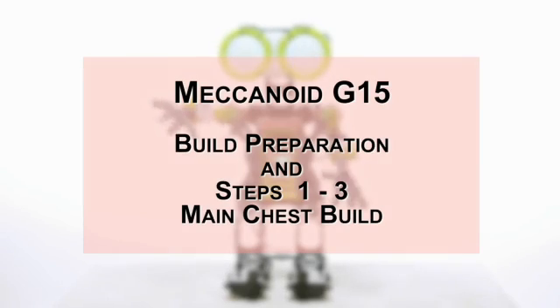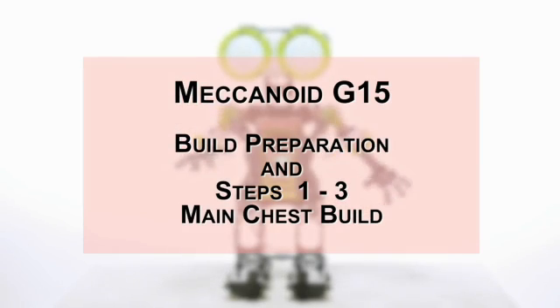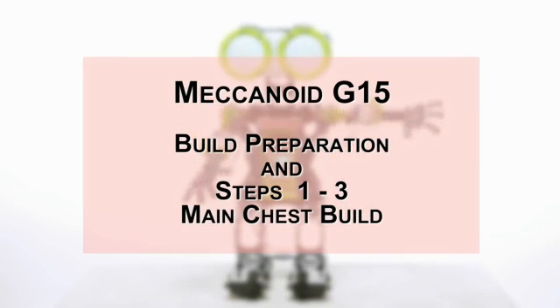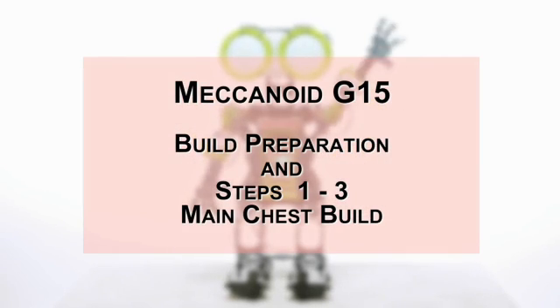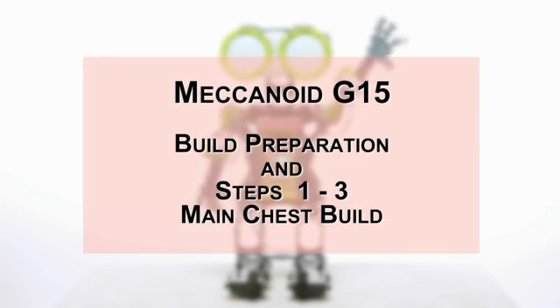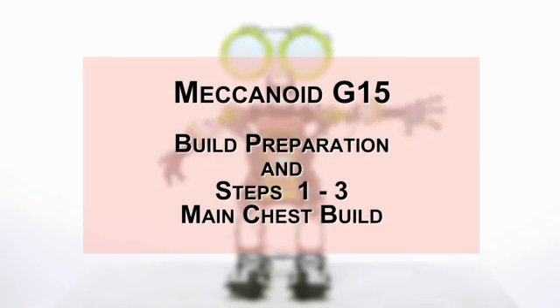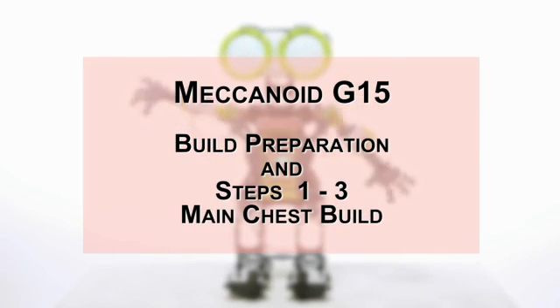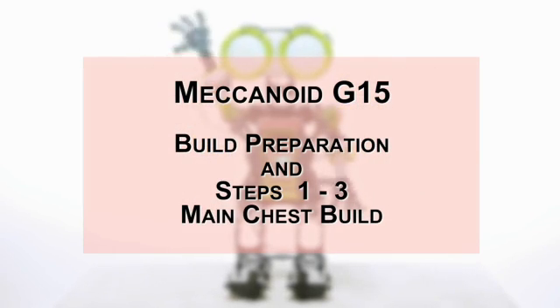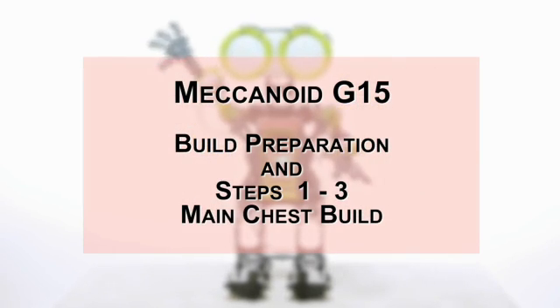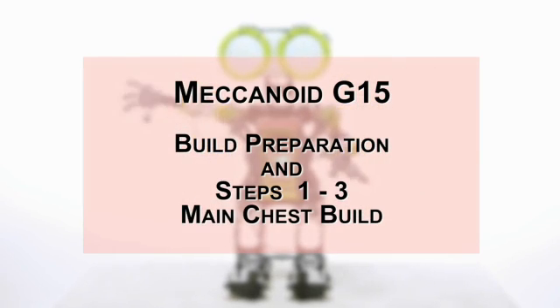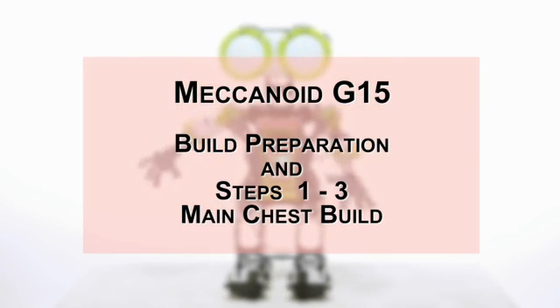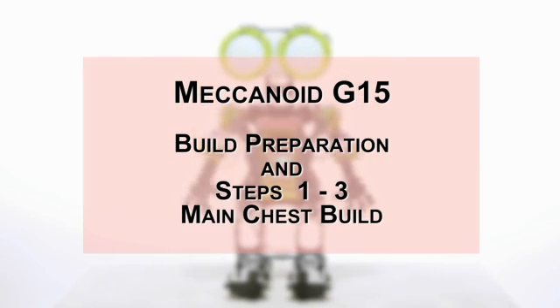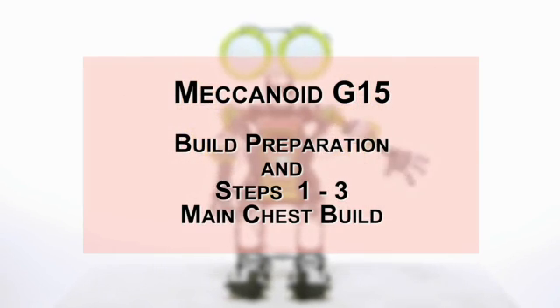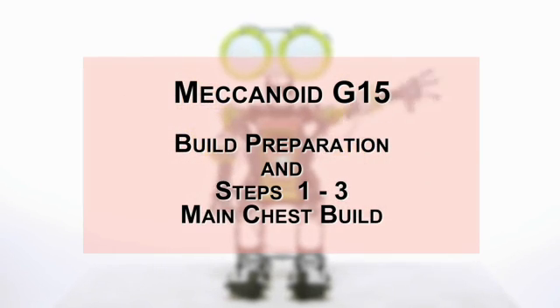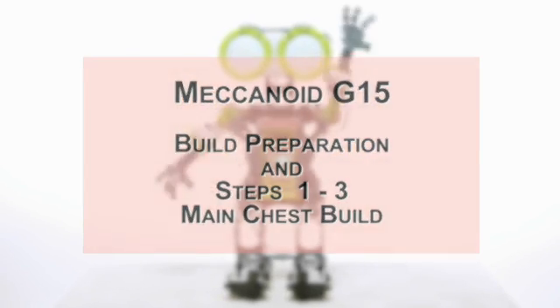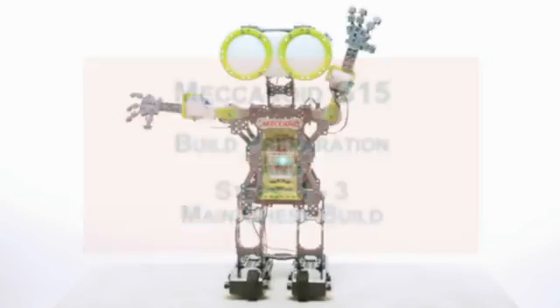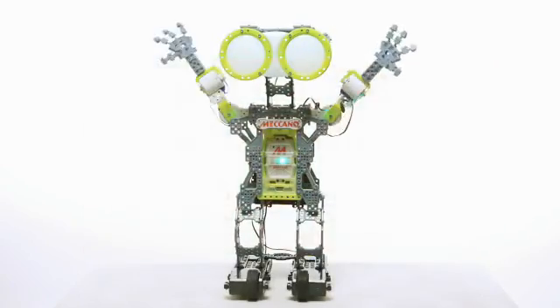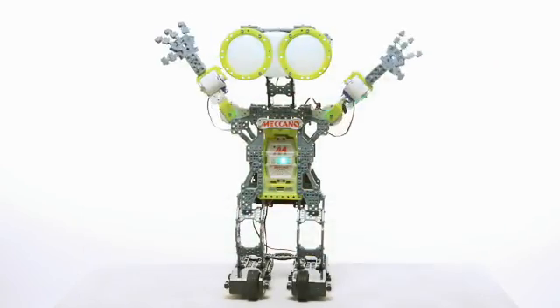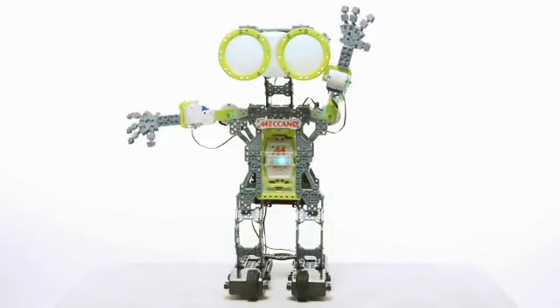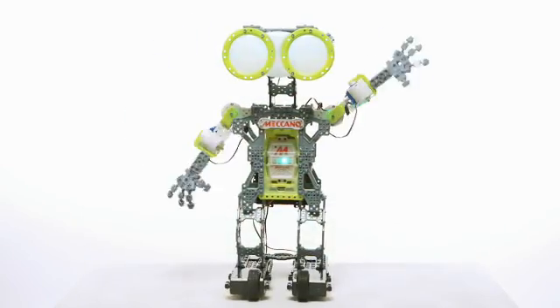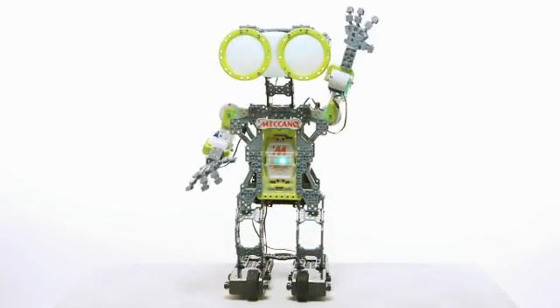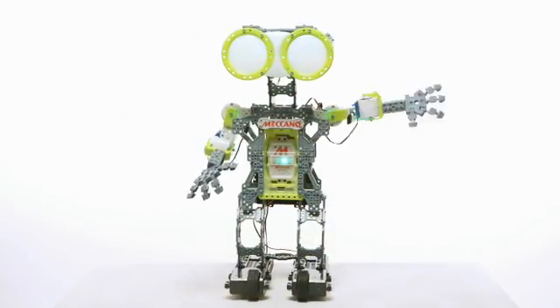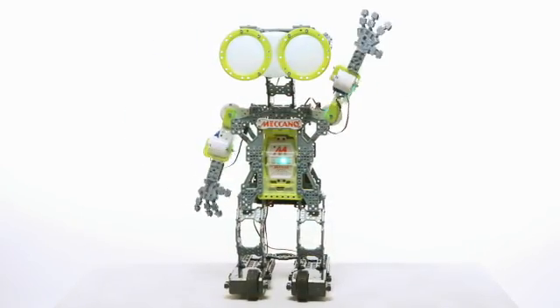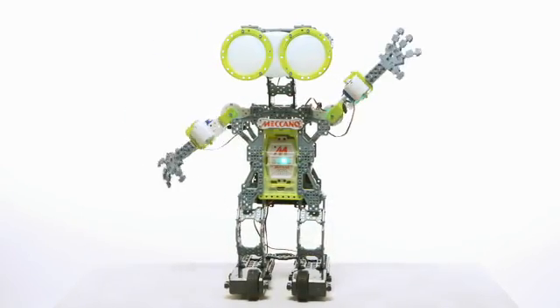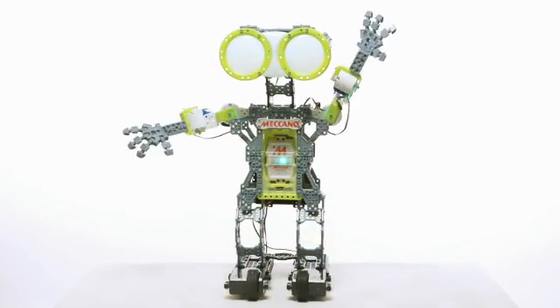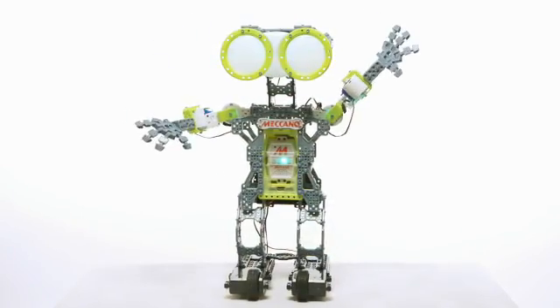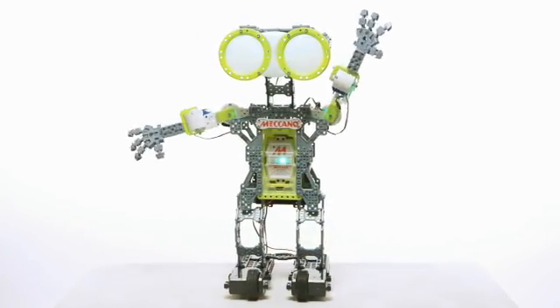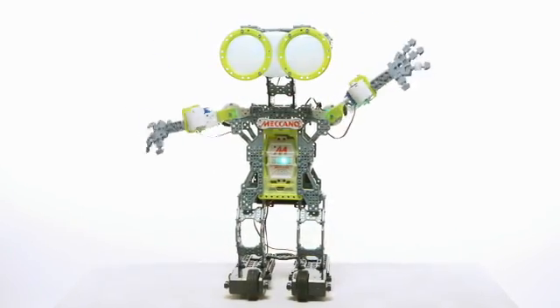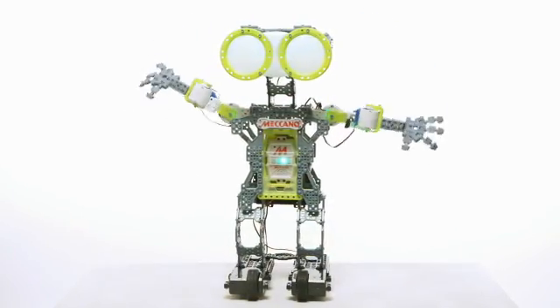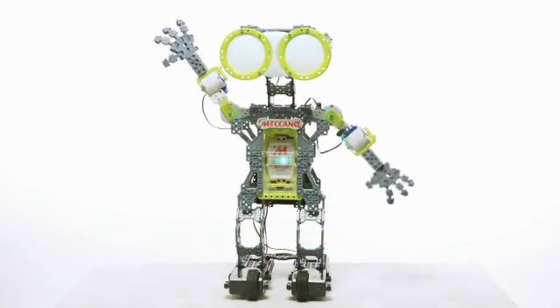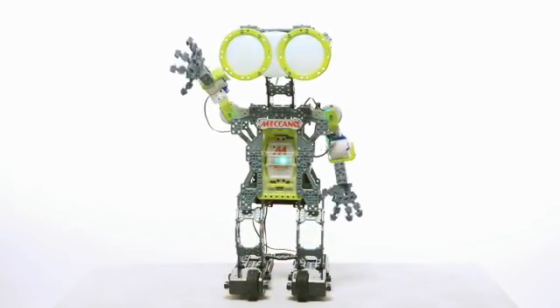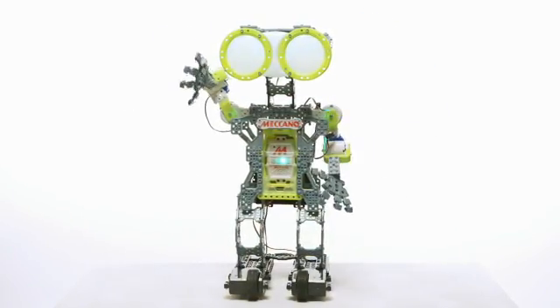Congratulations on your new Mechanoid G15! Today we're going to walk through the key steps to building your Mechanoid, and we'll give you some tips for some of the trickier steps.